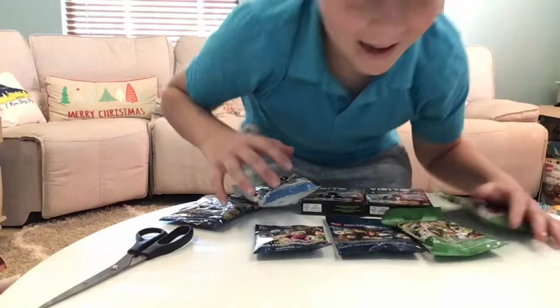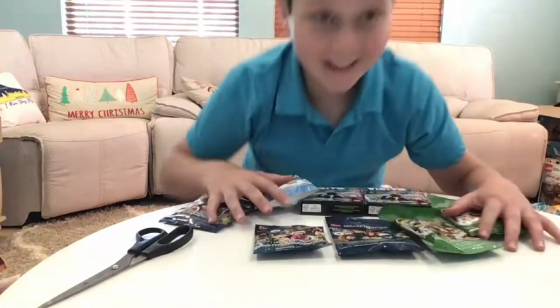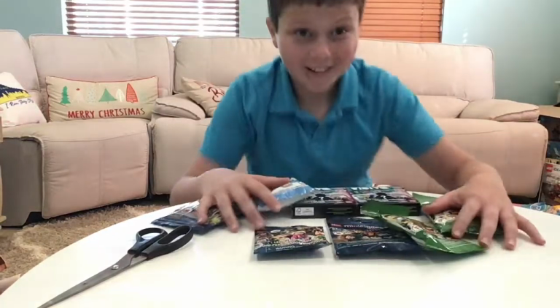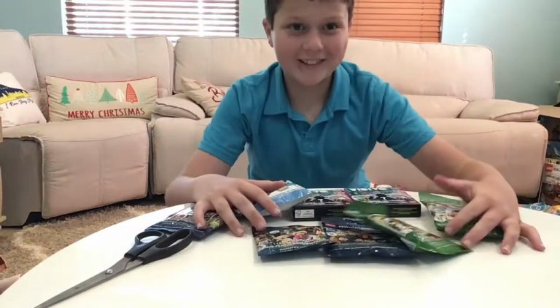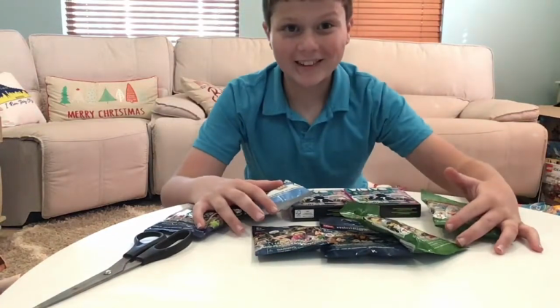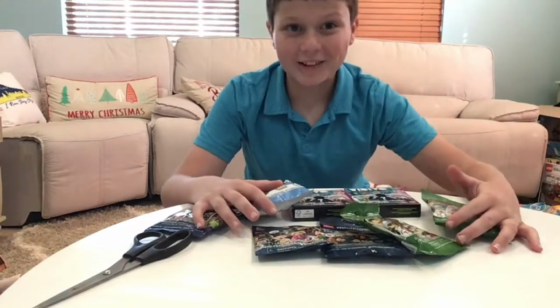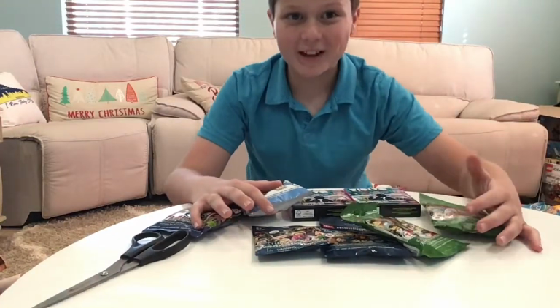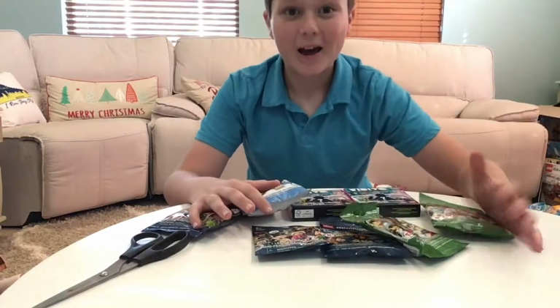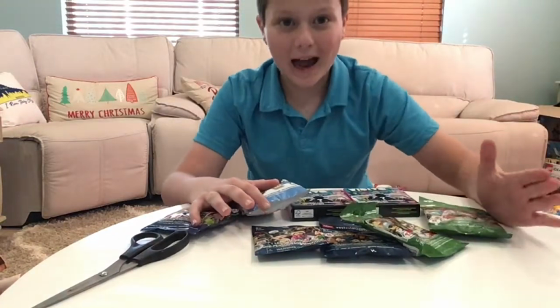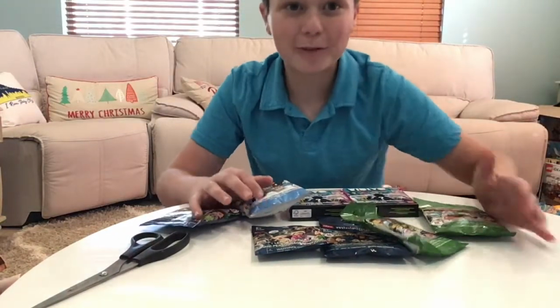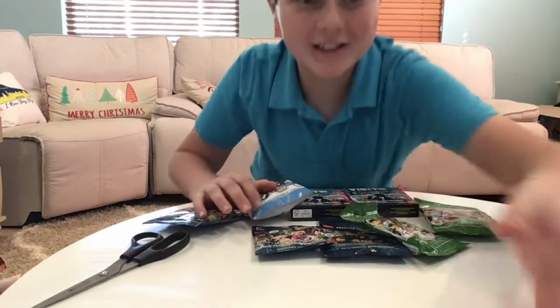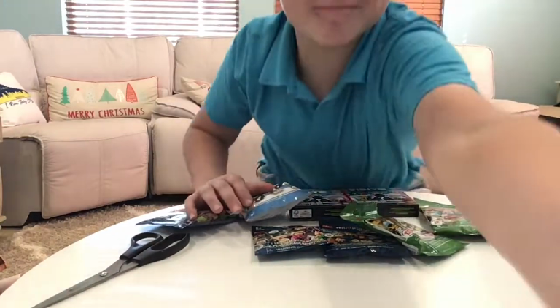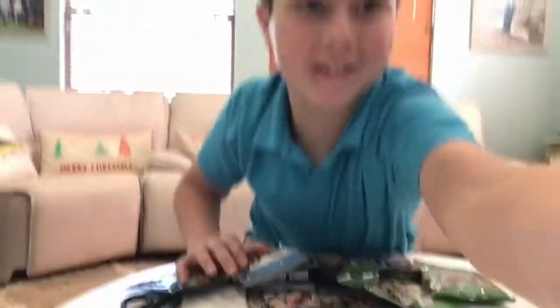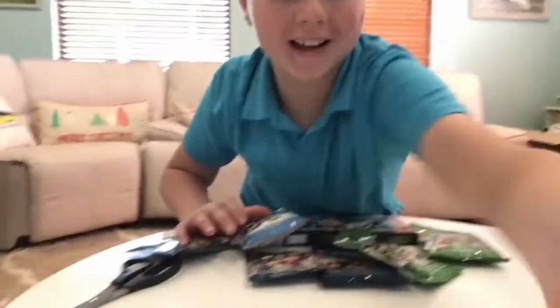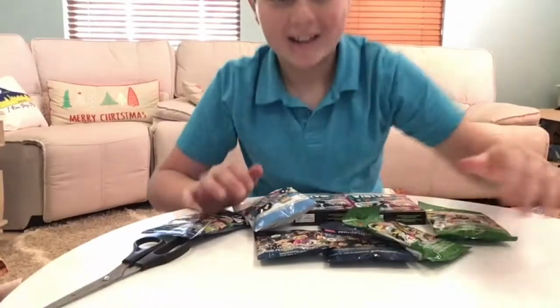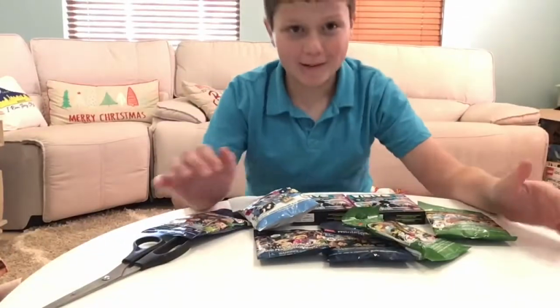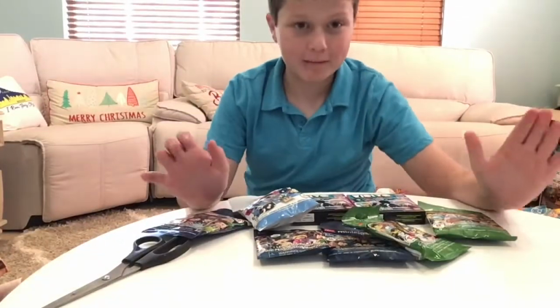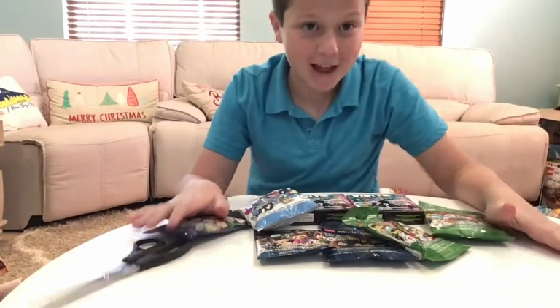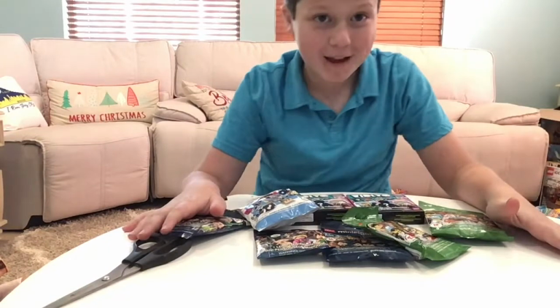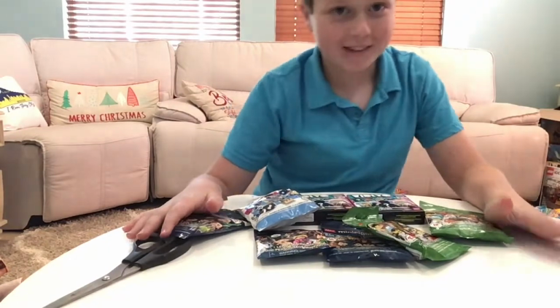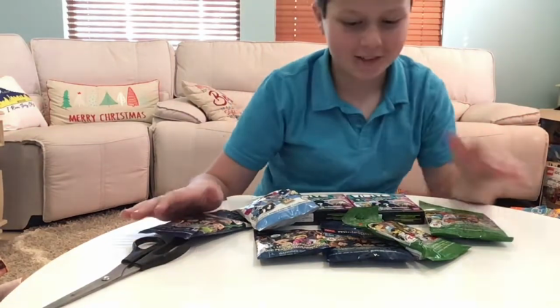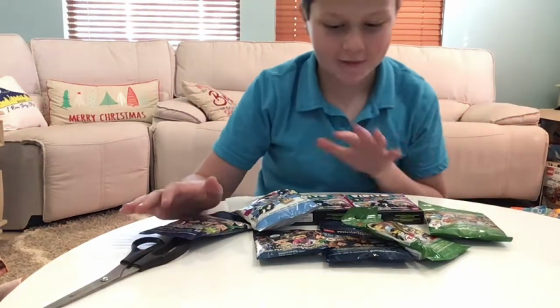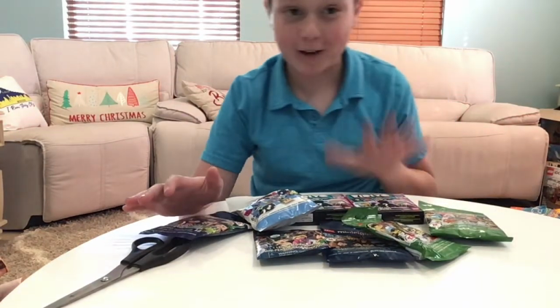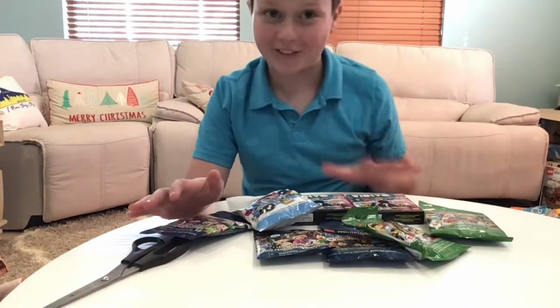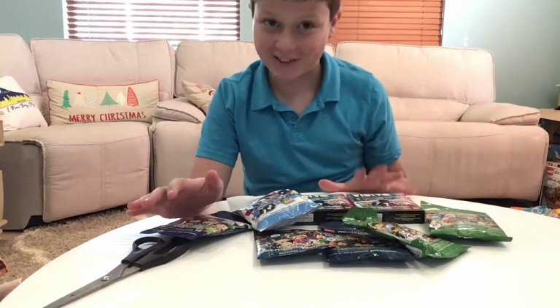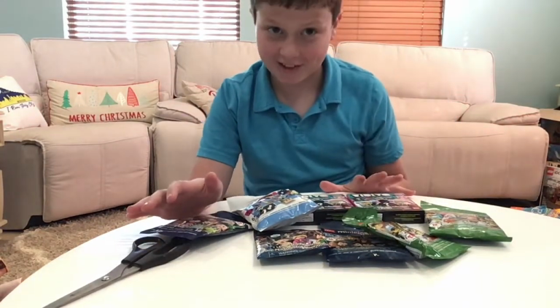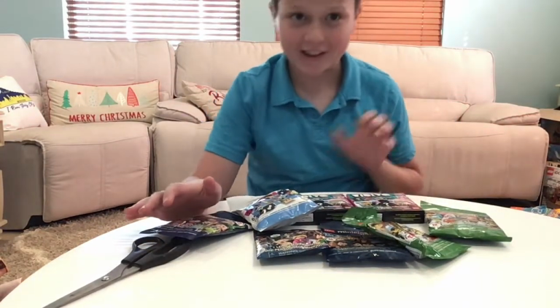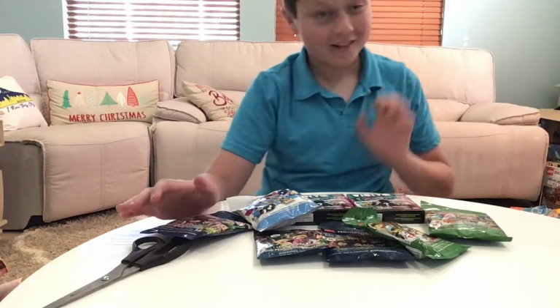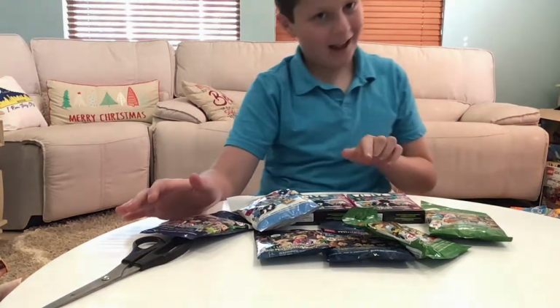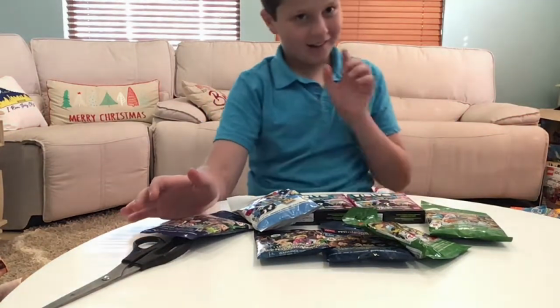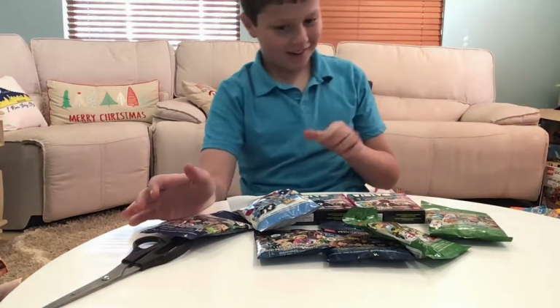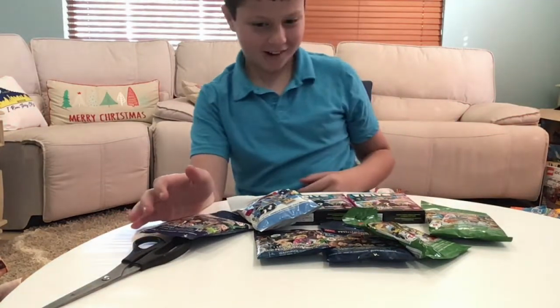Hi guys! So in today's Lego Dime video, I will be building some blind bags, and I have a couple different series here. So let's get started.